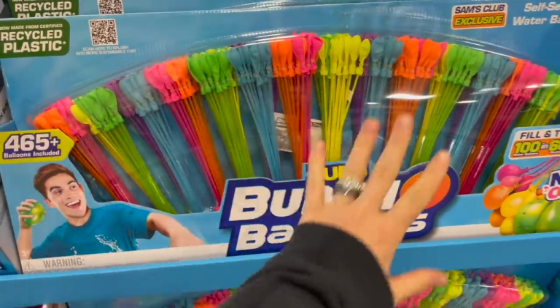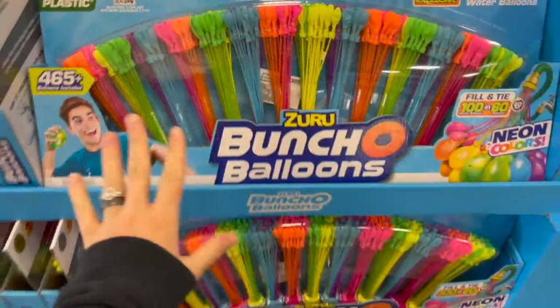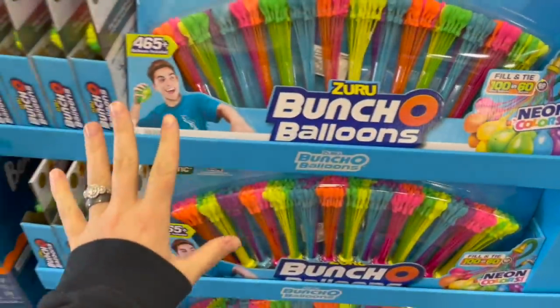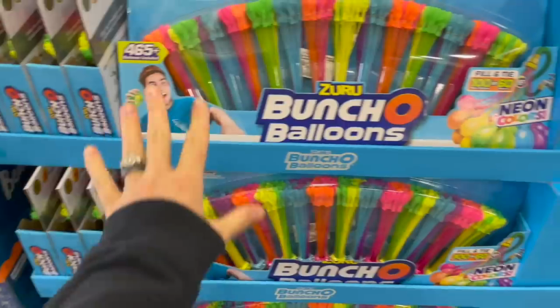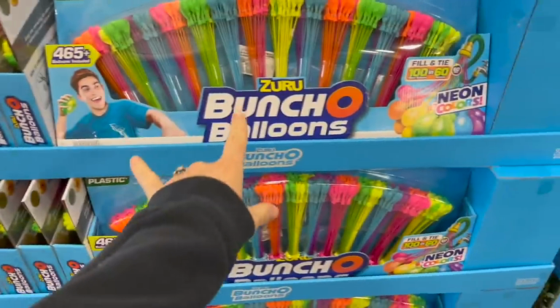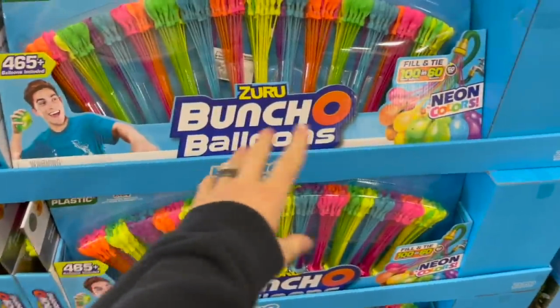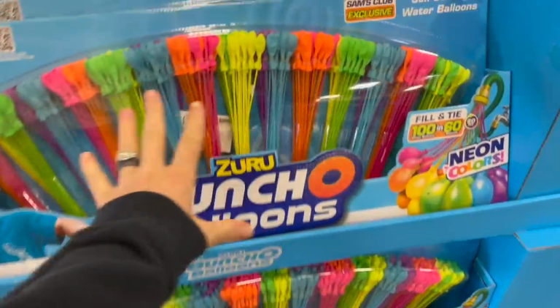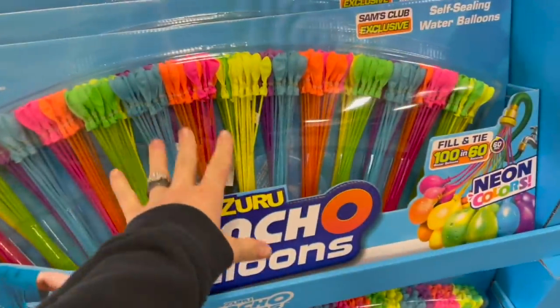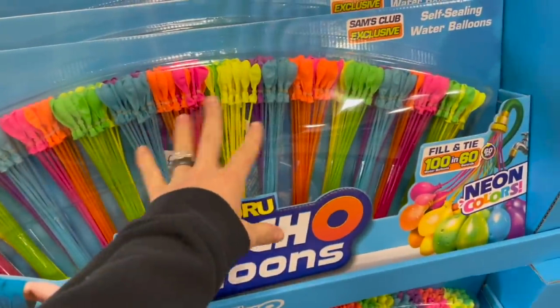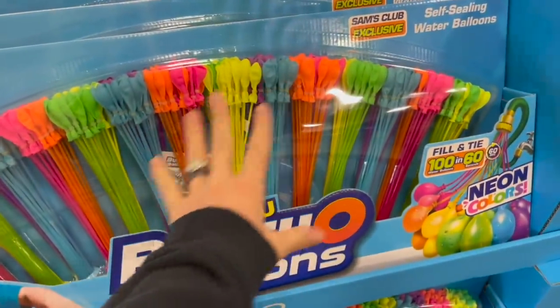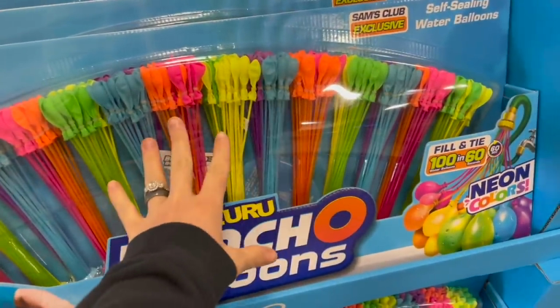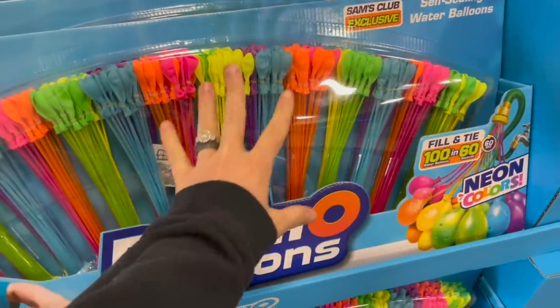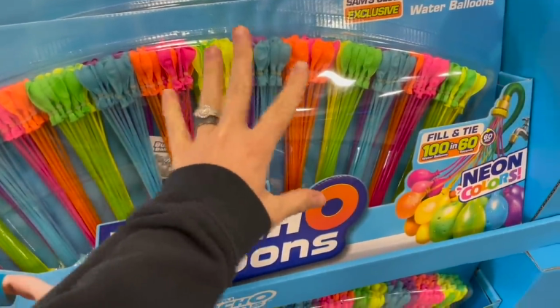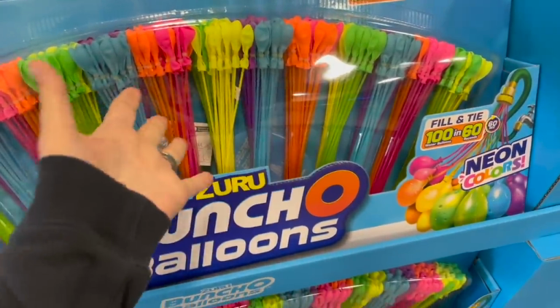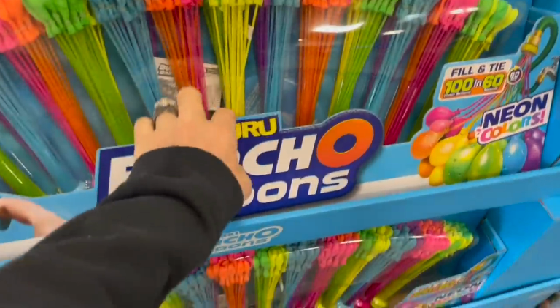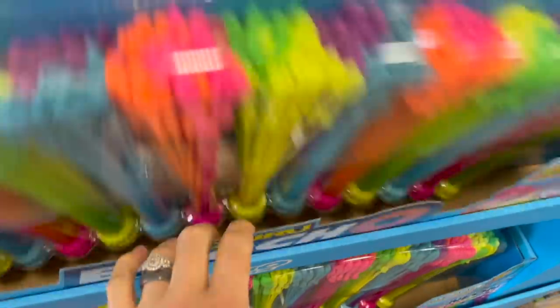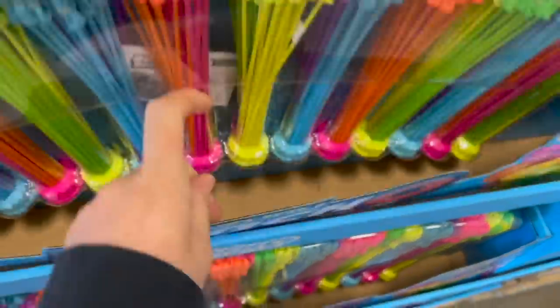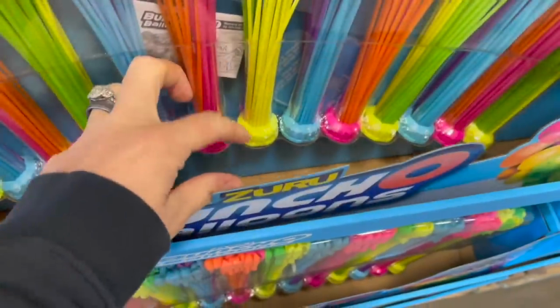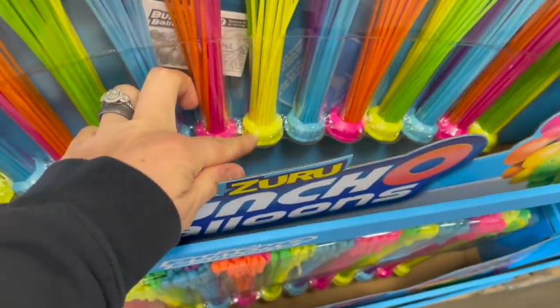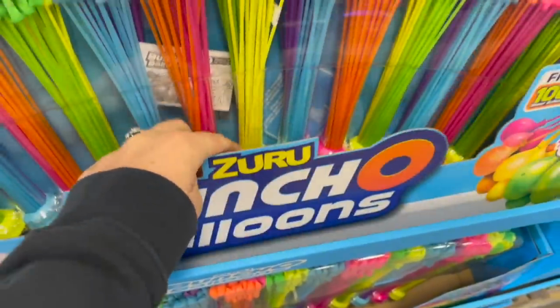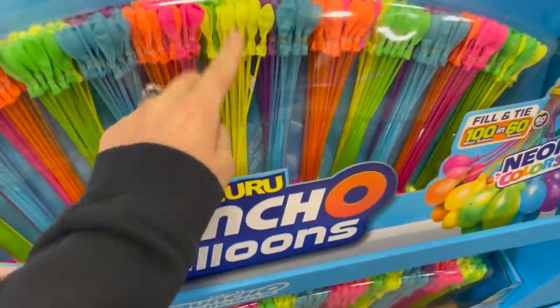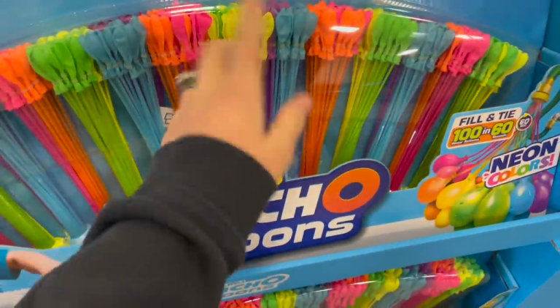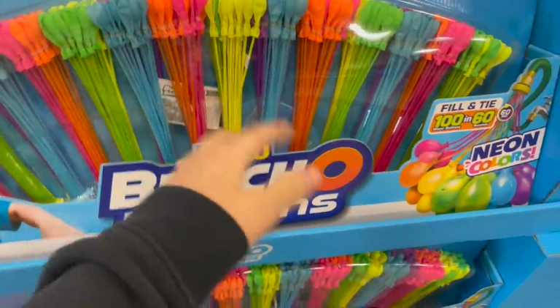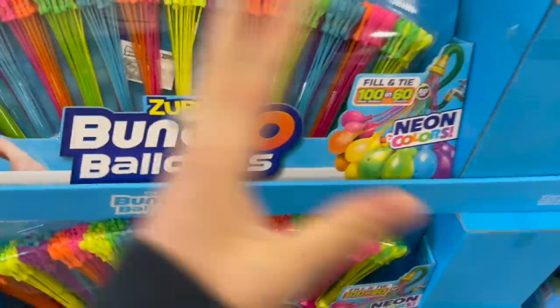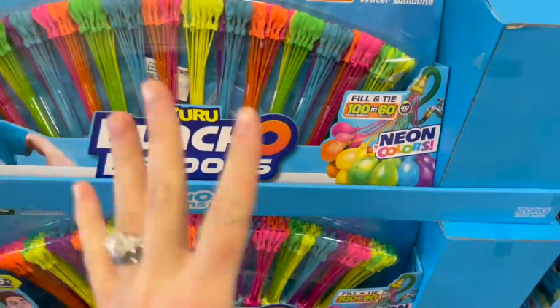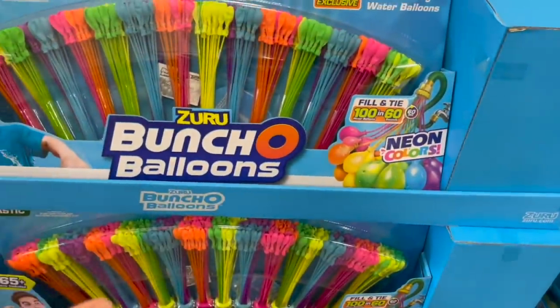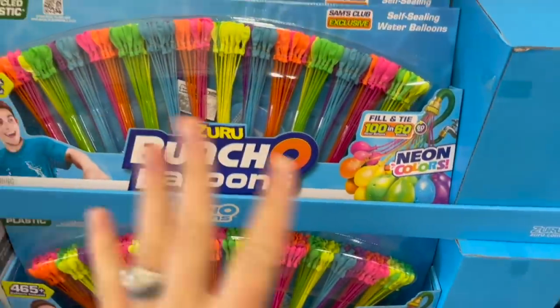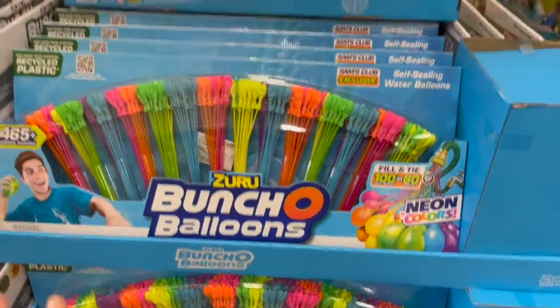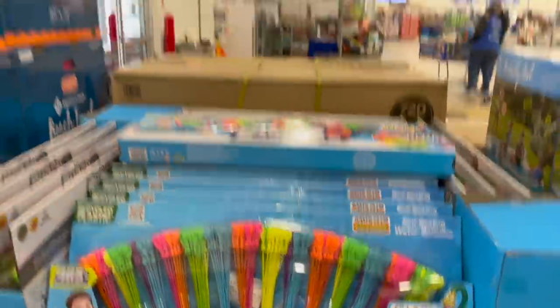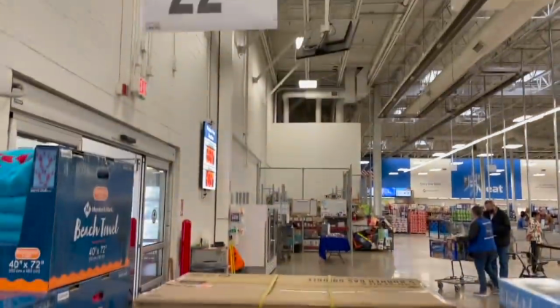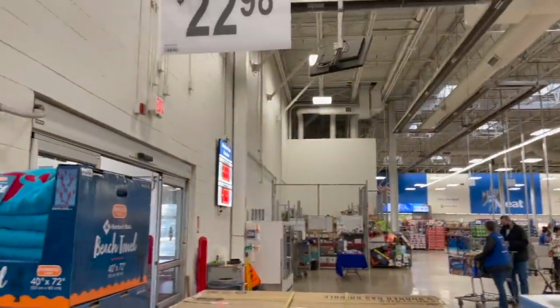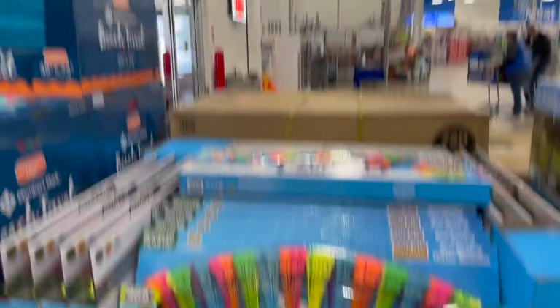But I love seeing all the spring and summer stuff come out. These bunch of balloons — if you guys like to do water balloons, I'm sure you've heard of these. You just hook the bottom part onto your hose and they fill up and tie themselves. So much better if you want to do water balloons, and it's $22.98 for 465 of them.